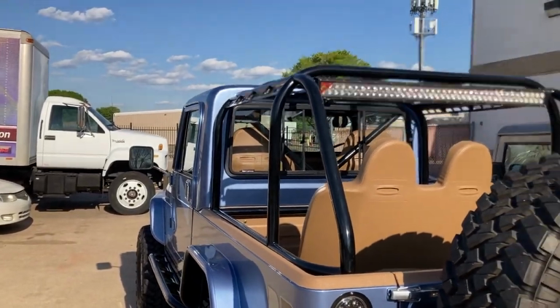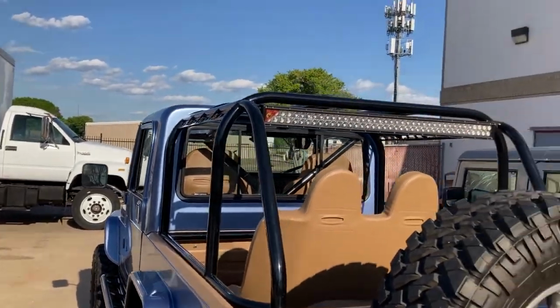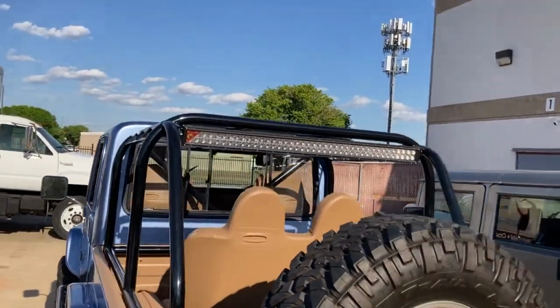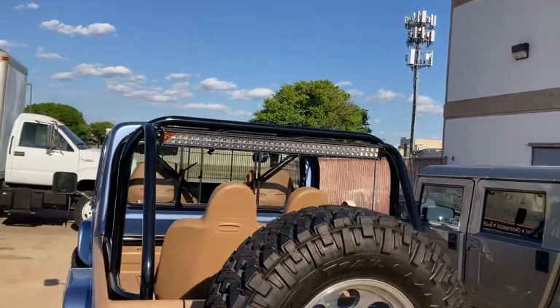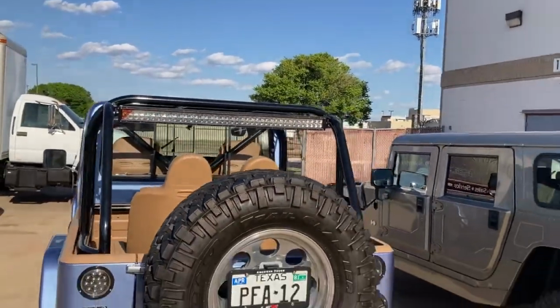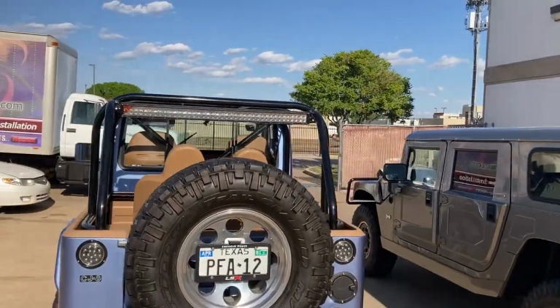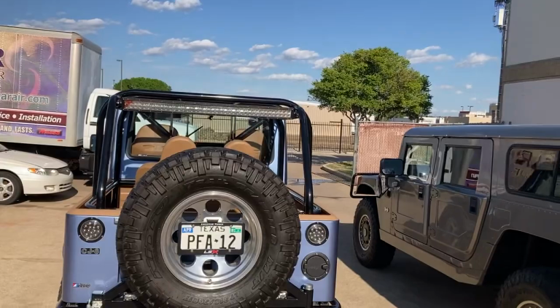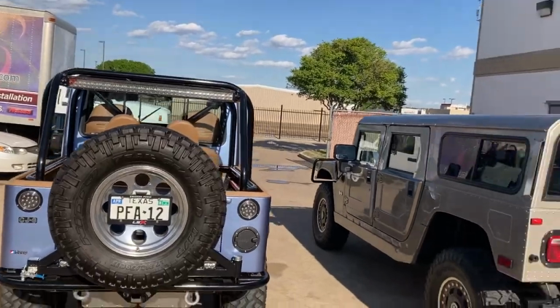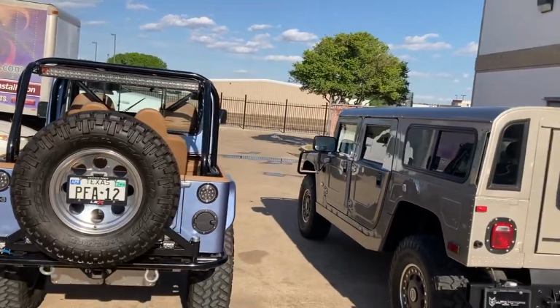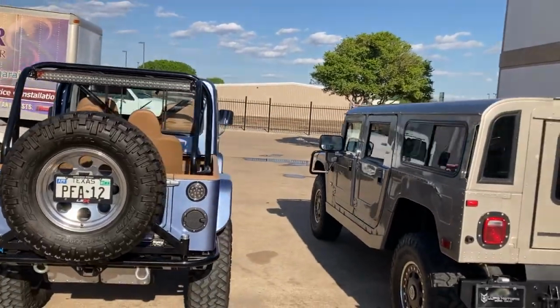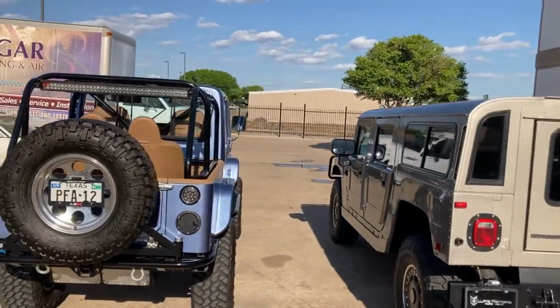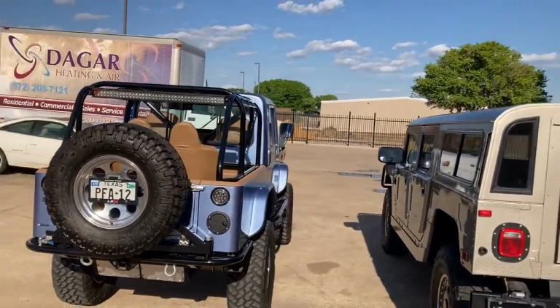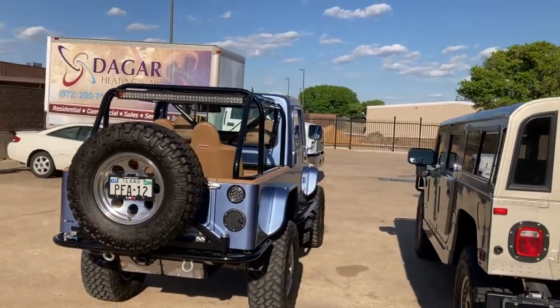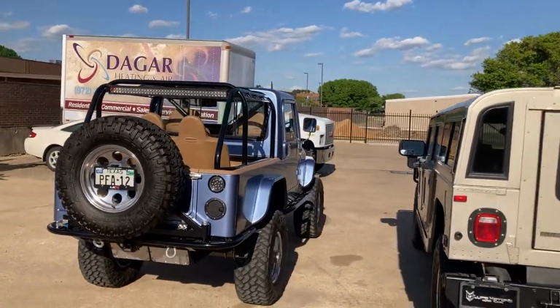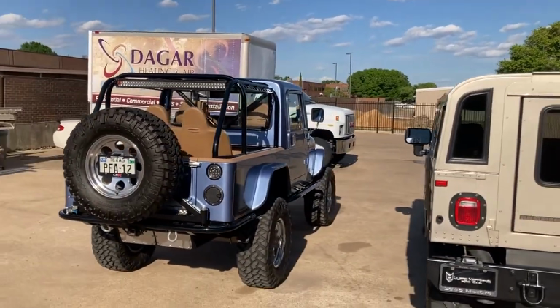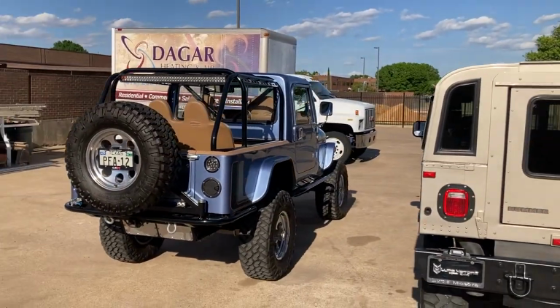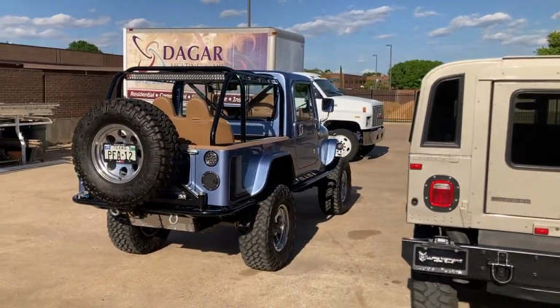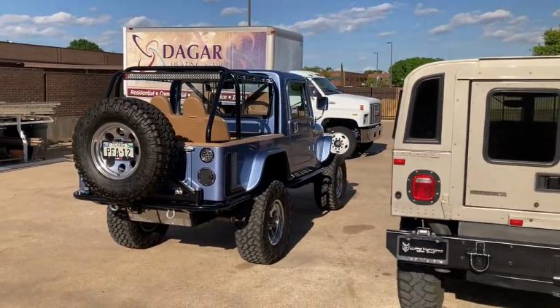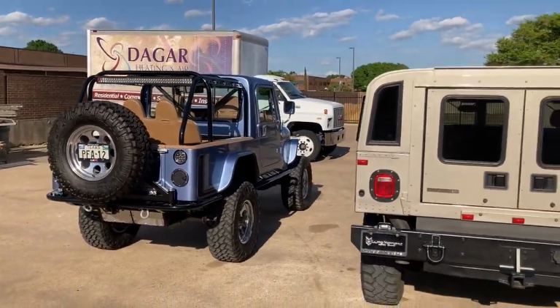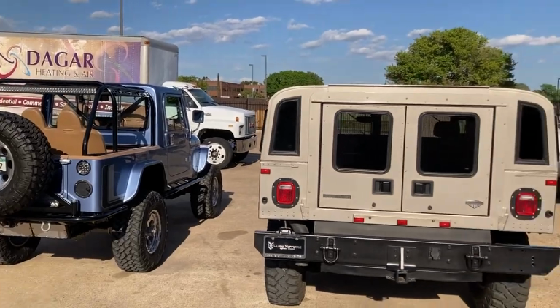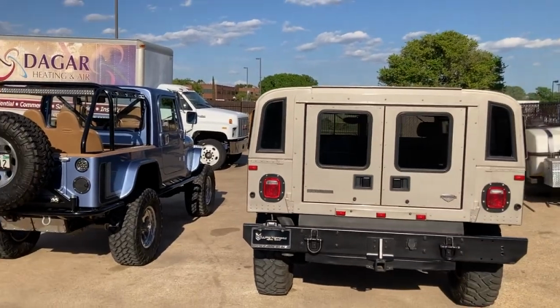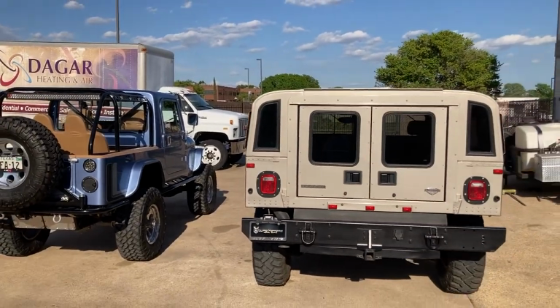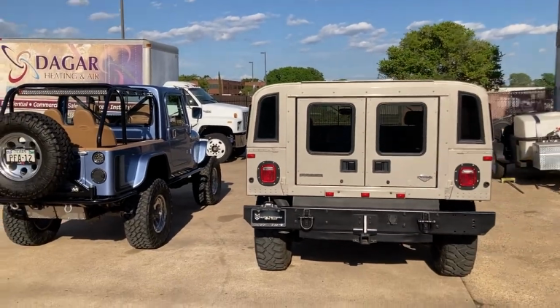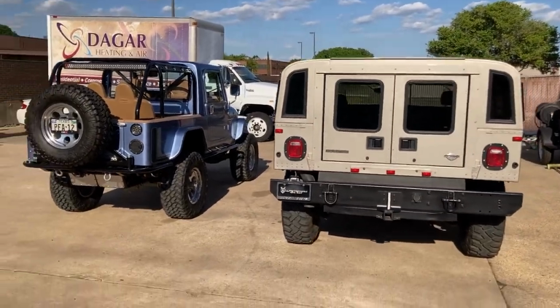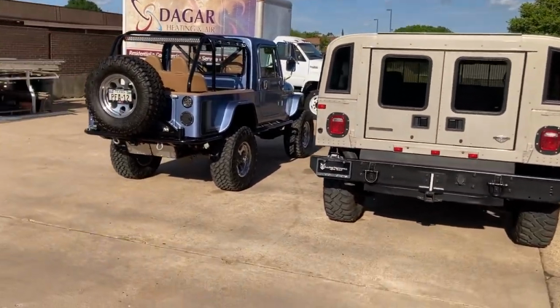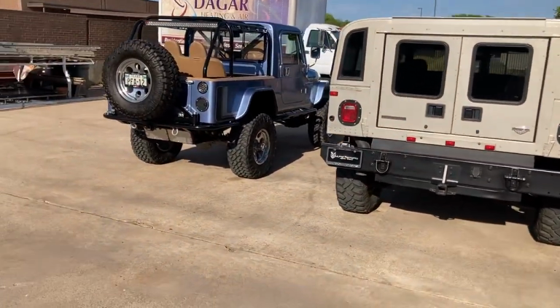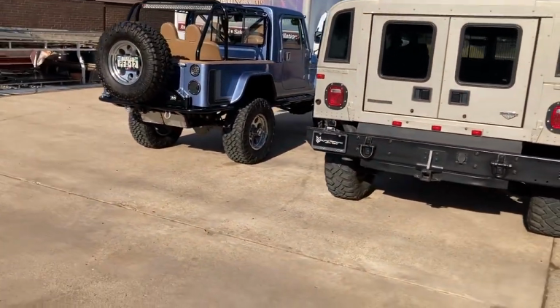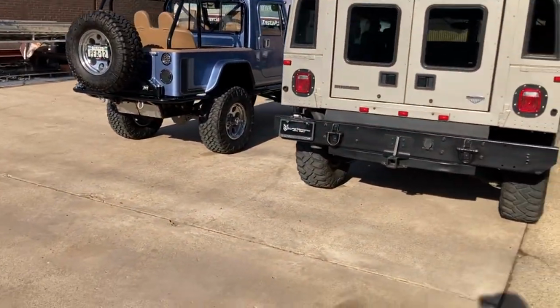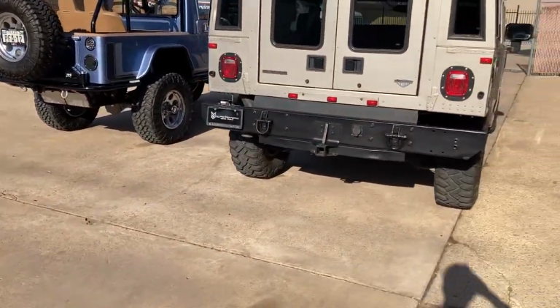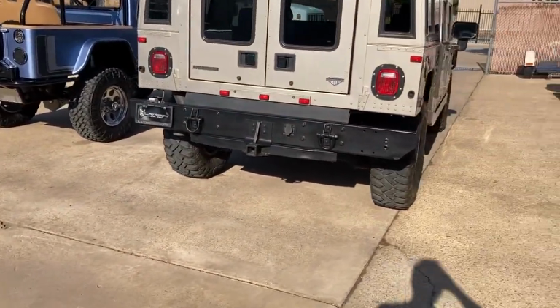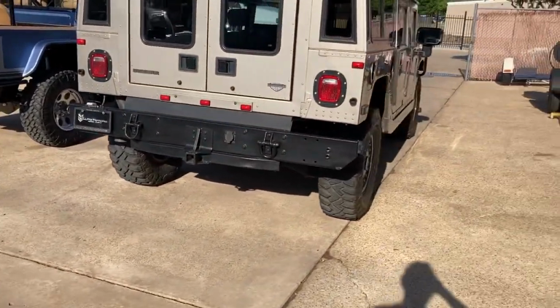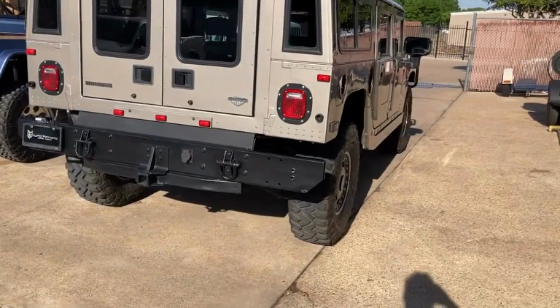It sits up really tall. Obviously it sits a bit higher than the H1, so you can tell how big that thing really is. It is a monster.